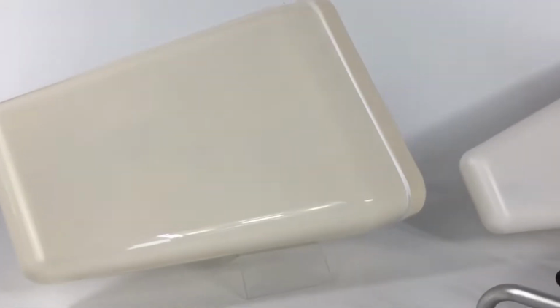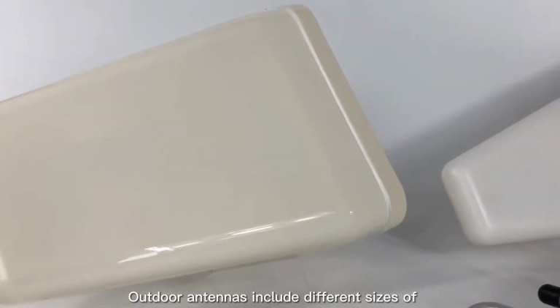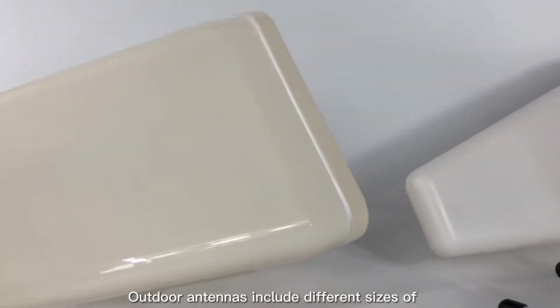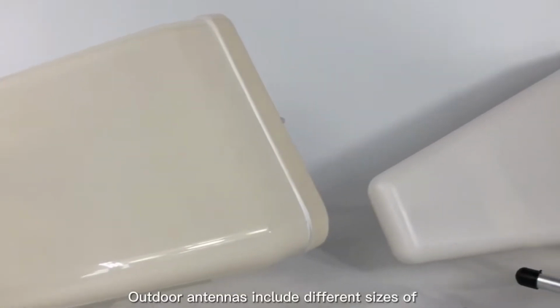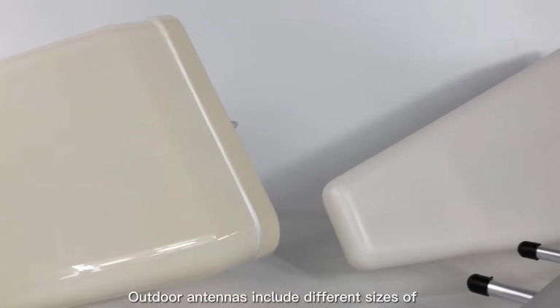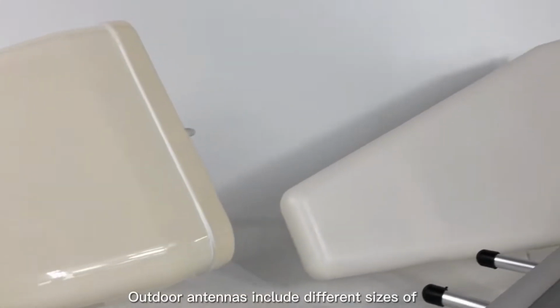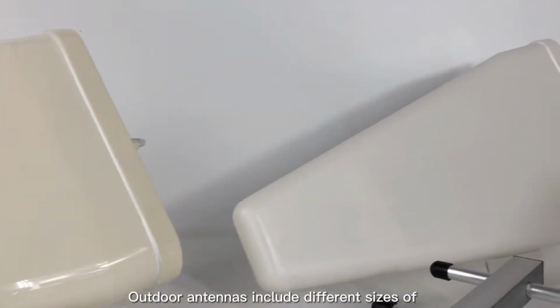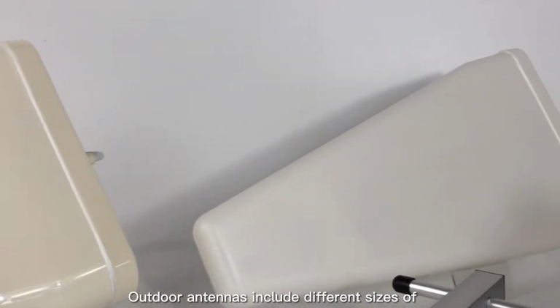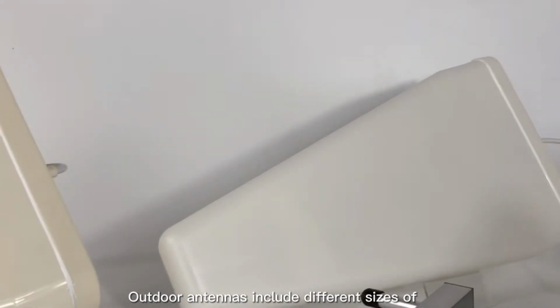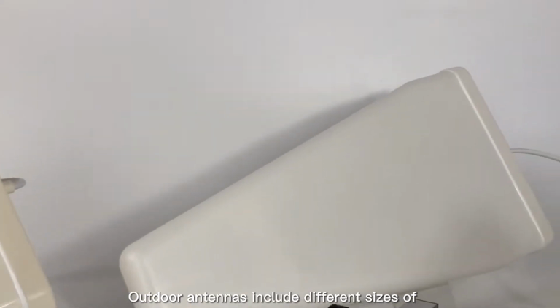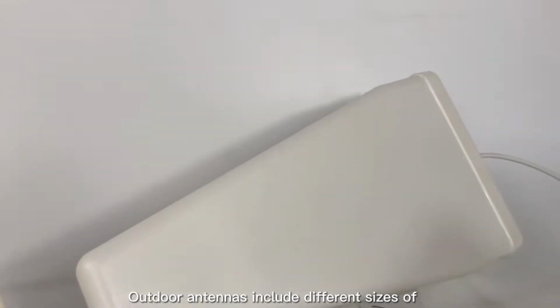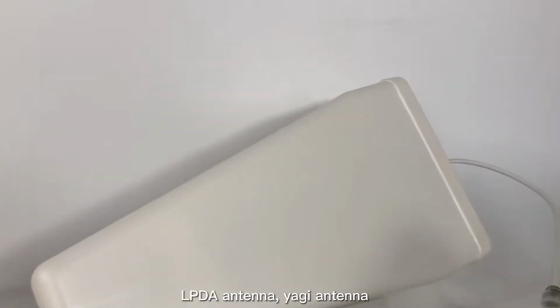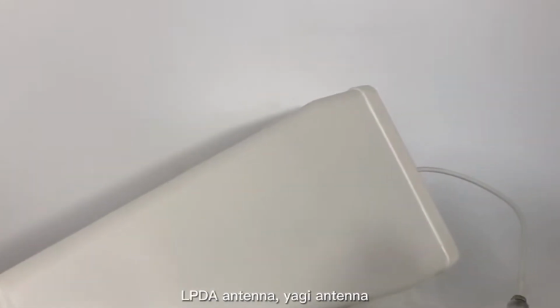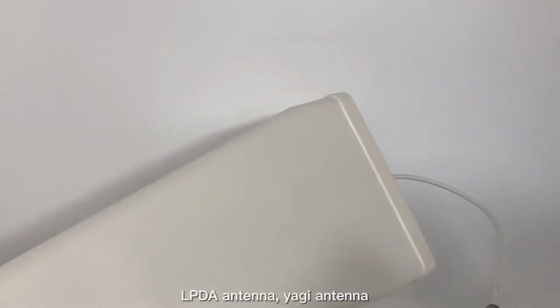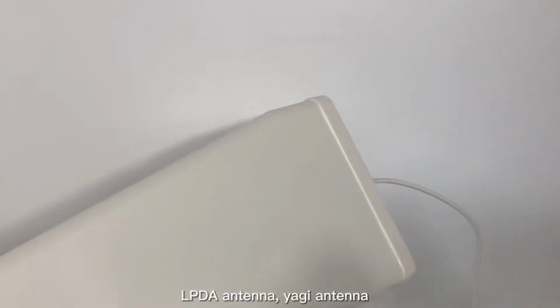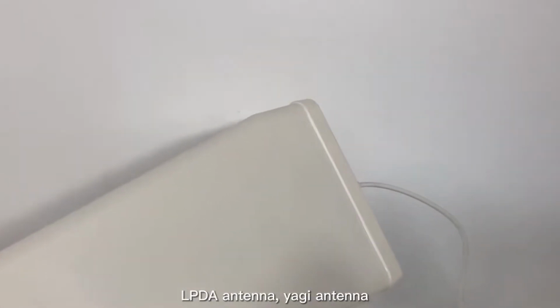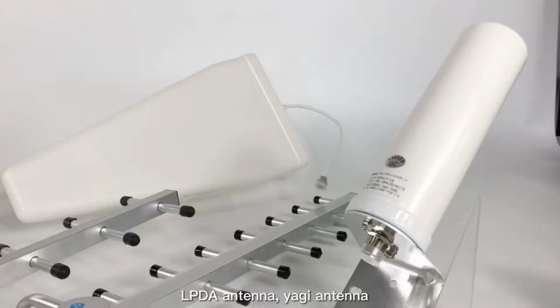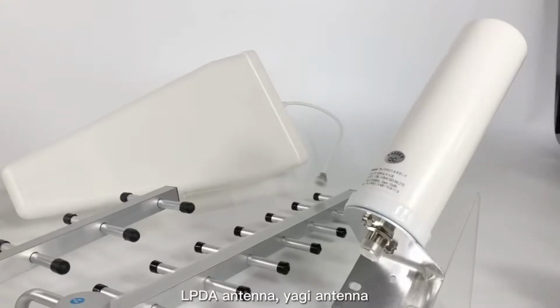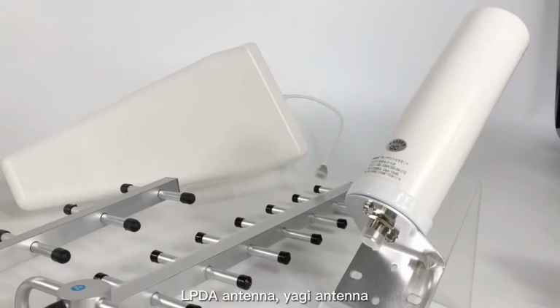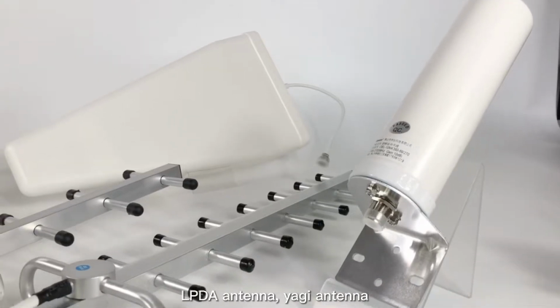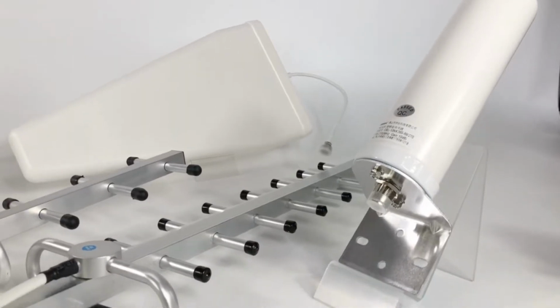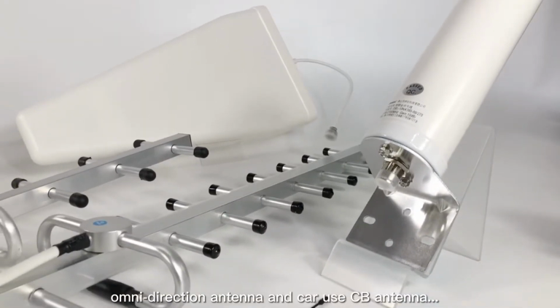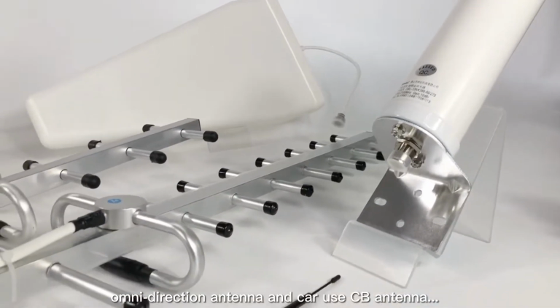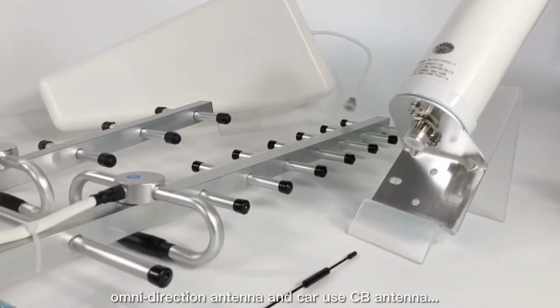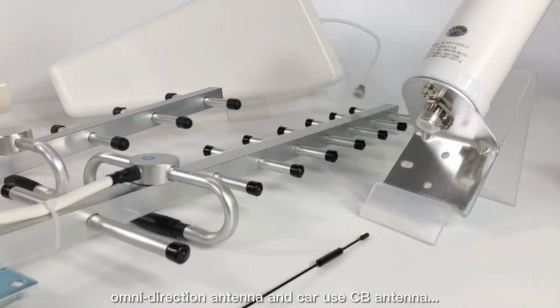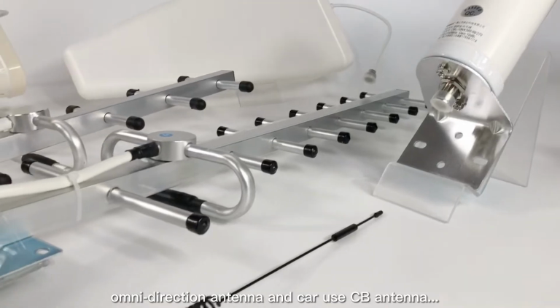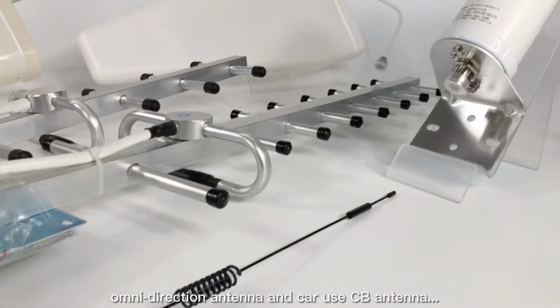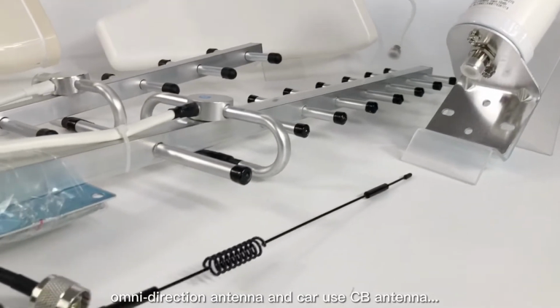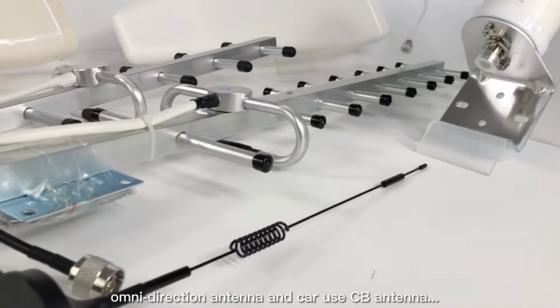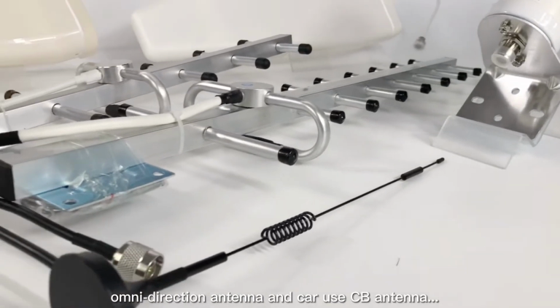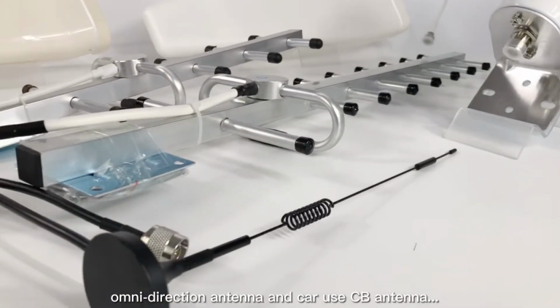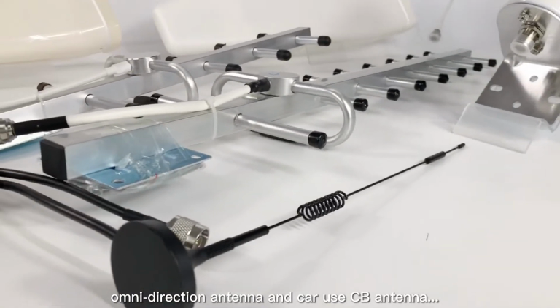Outdoor antennas include different sizes of LPDA antenna, Yagi antenna, Omni Direction antenna, and Car Use CB antenna.